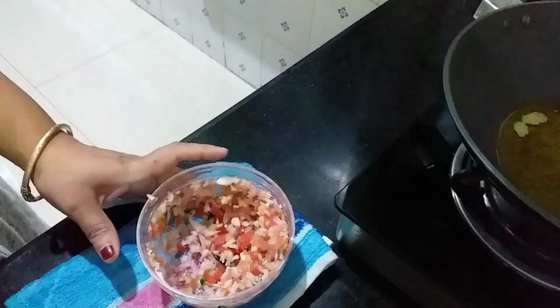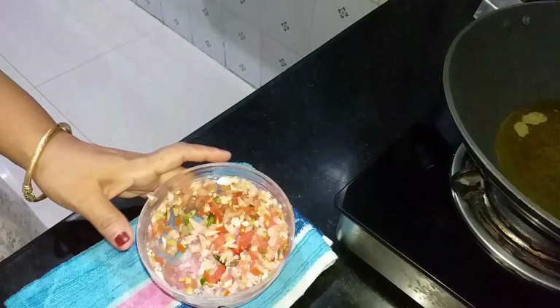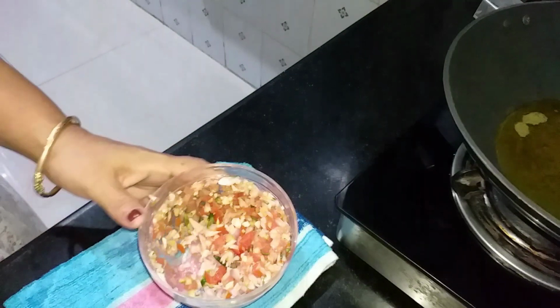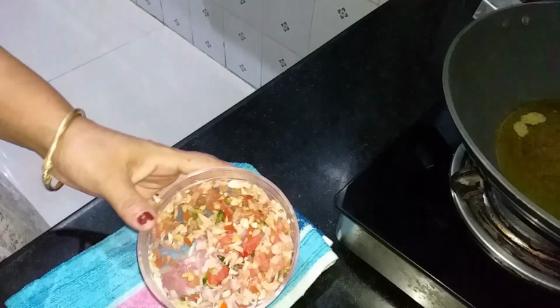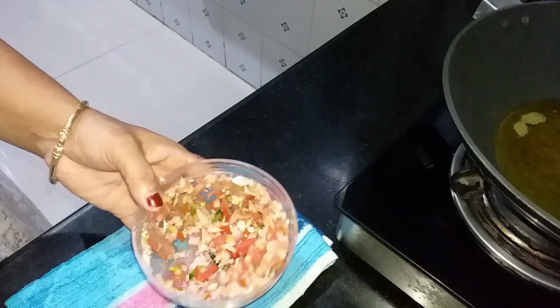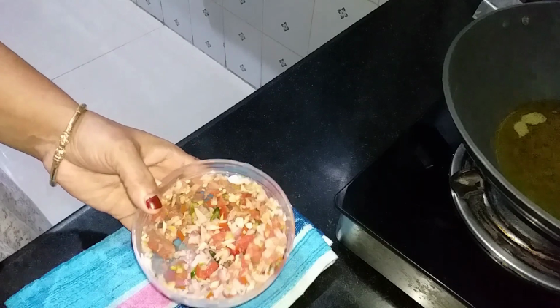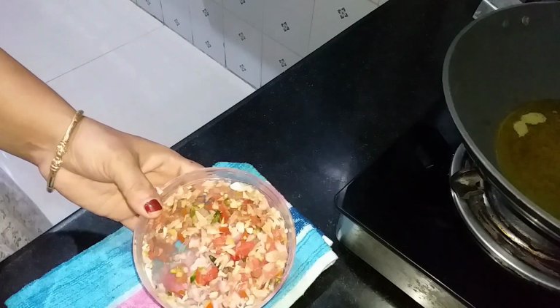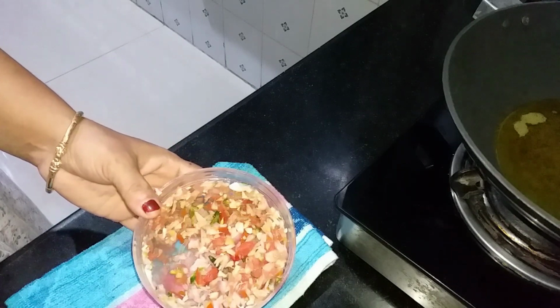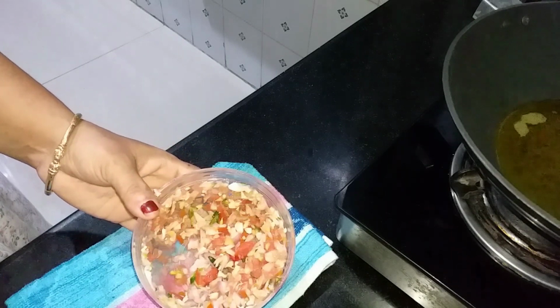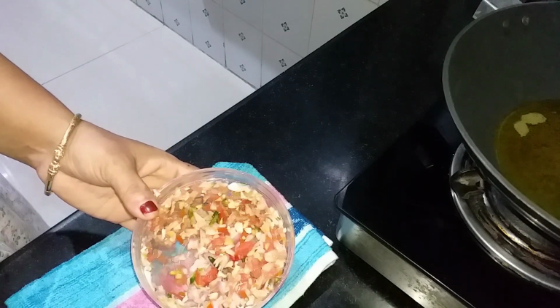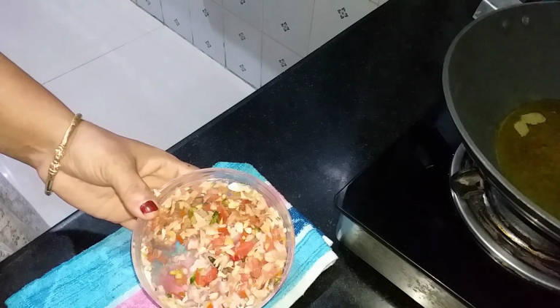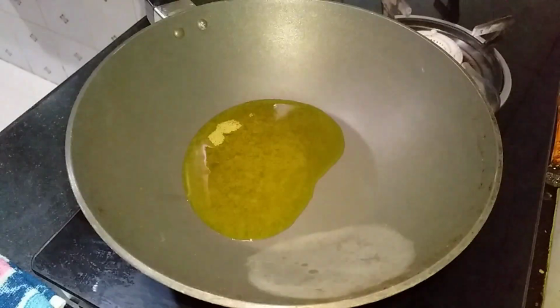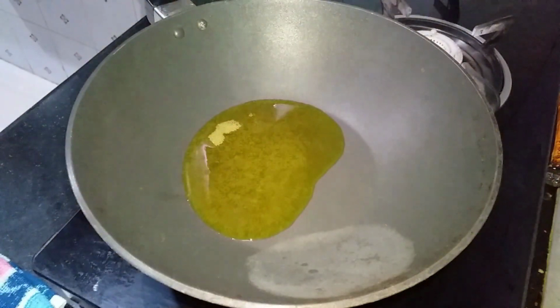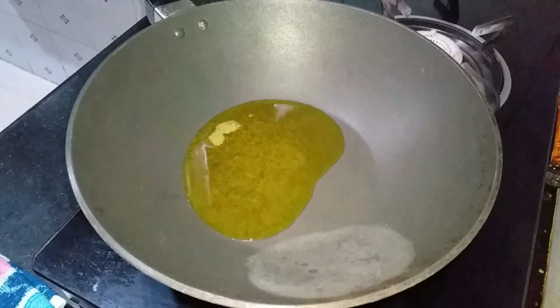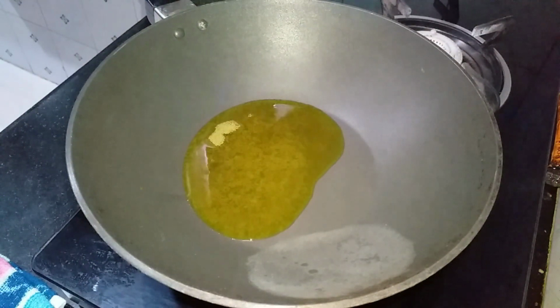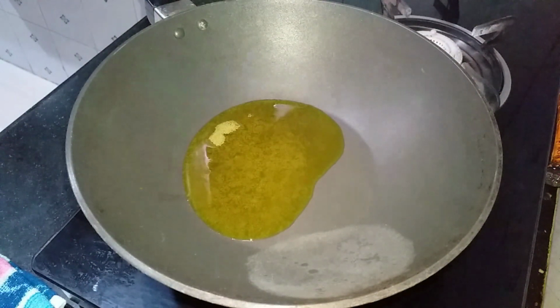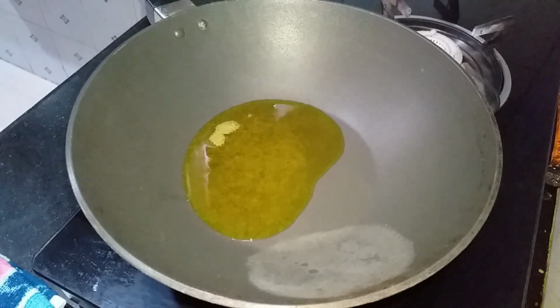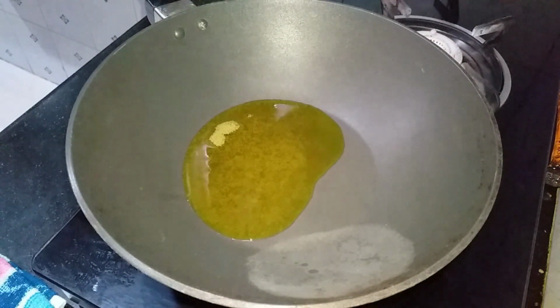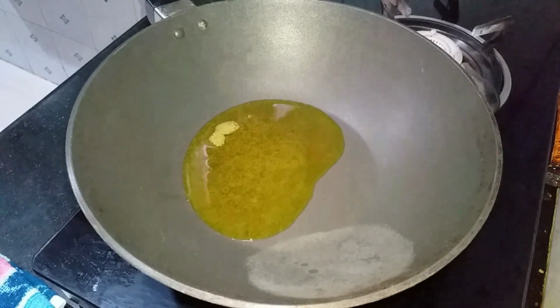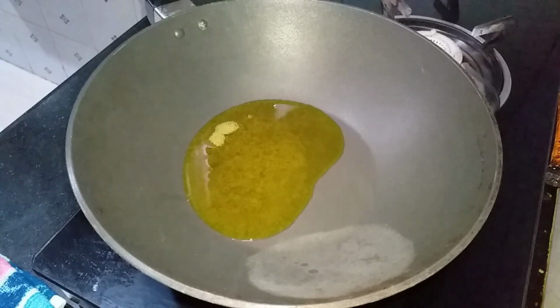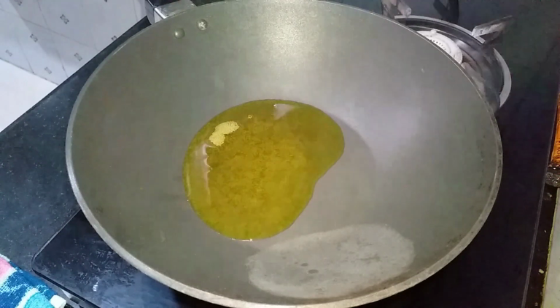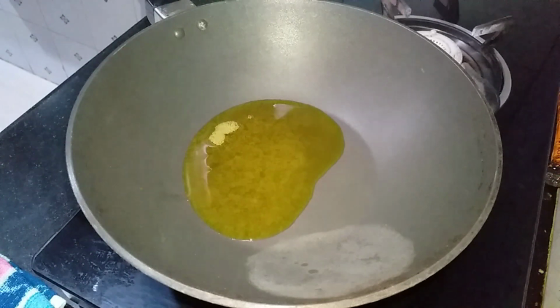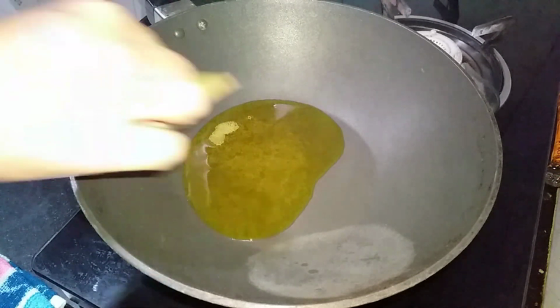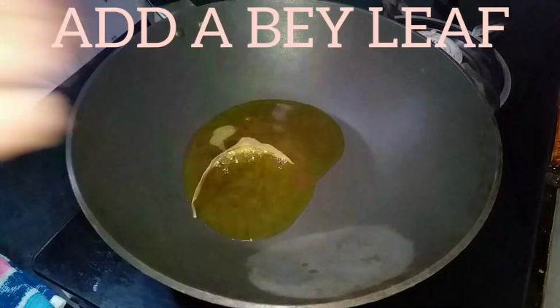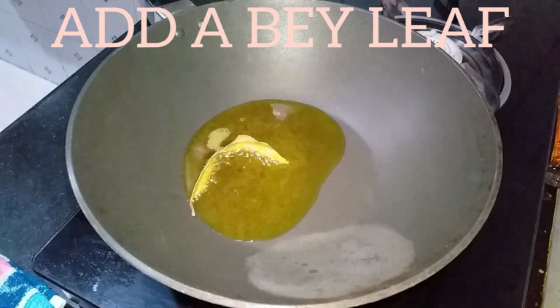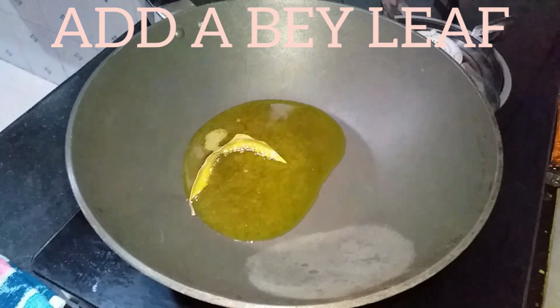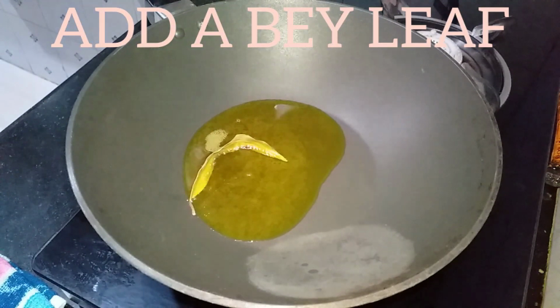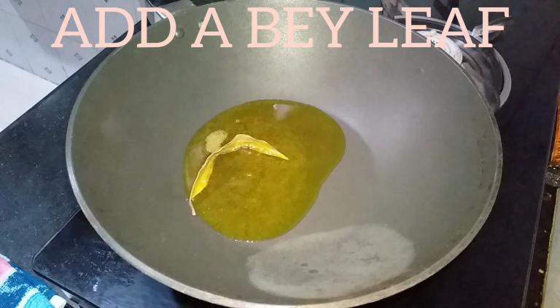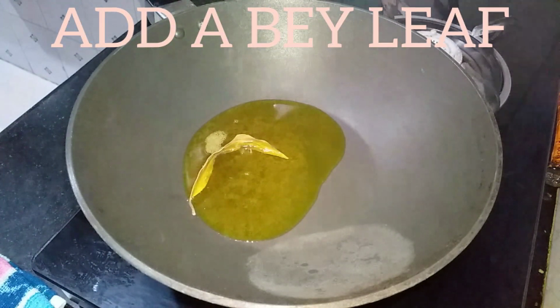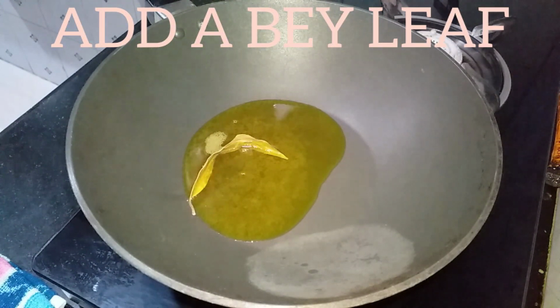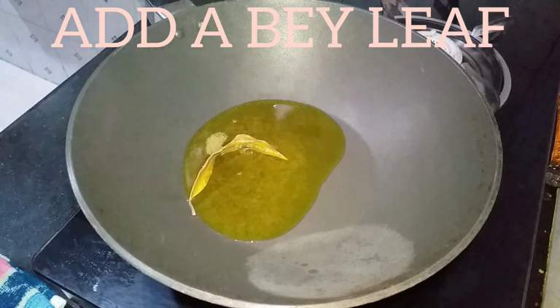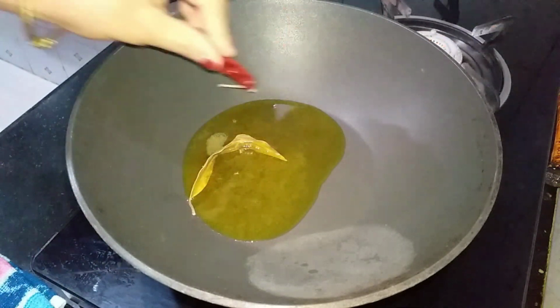I am going to cut the dough in the middle of the dough. I am going to set it up in the middle of the dough. Then I will put it in the dough. I am going to cook the dough.